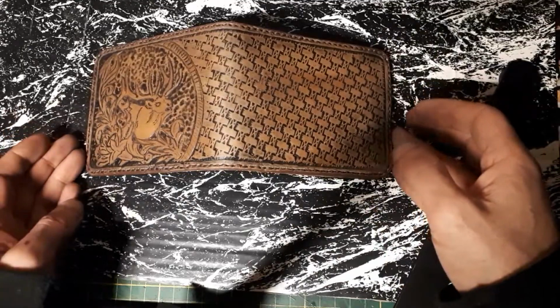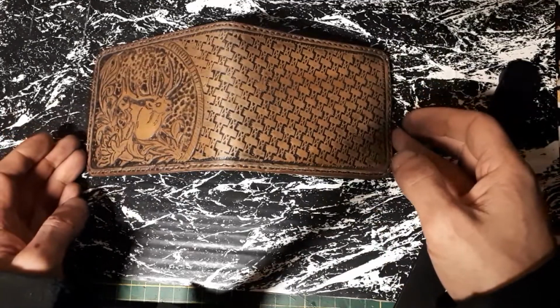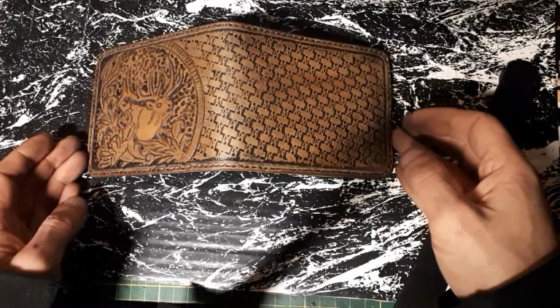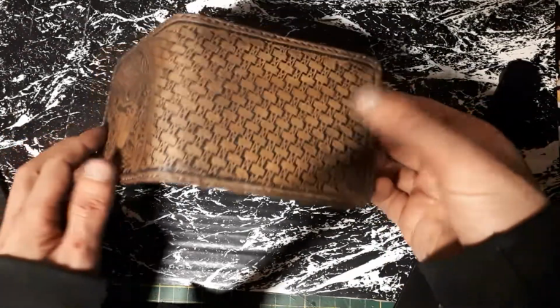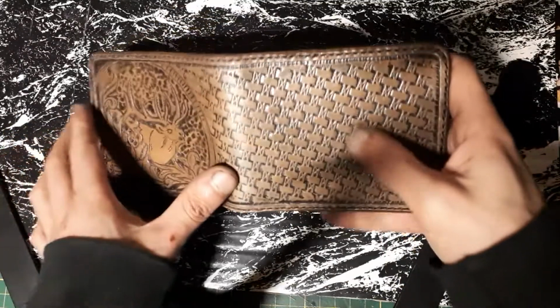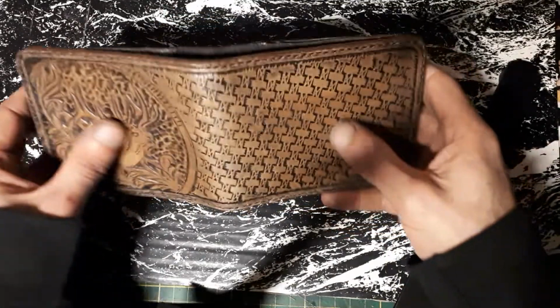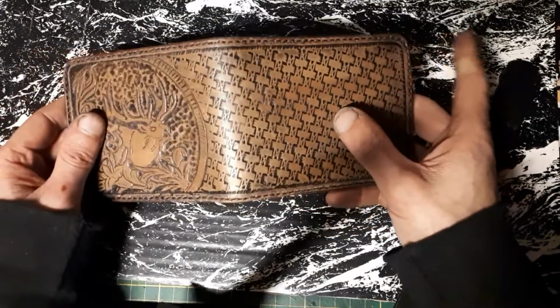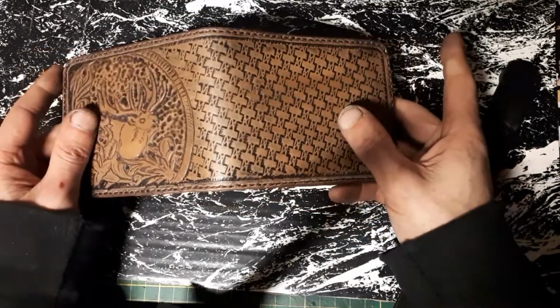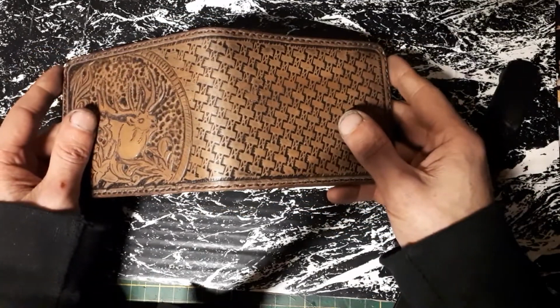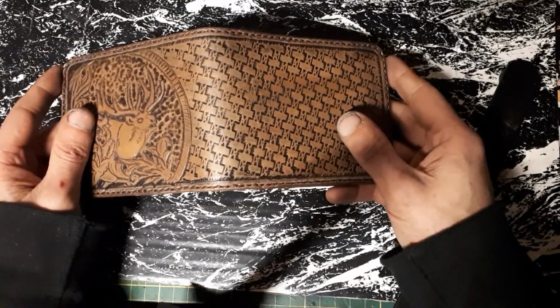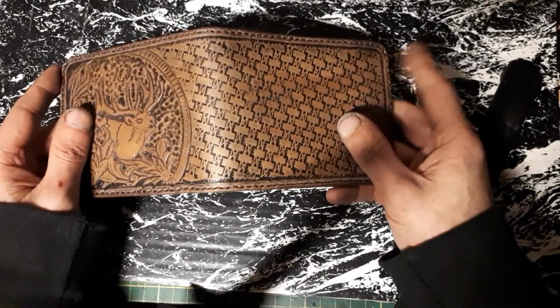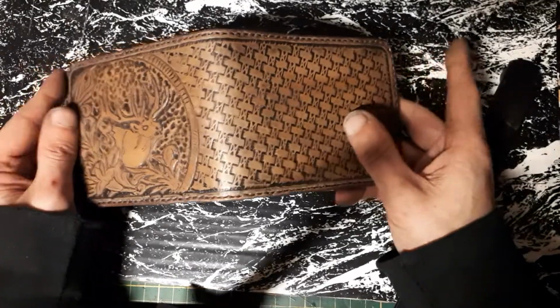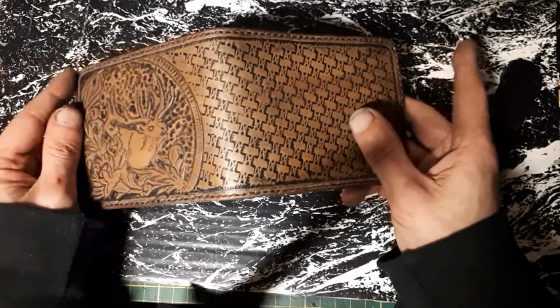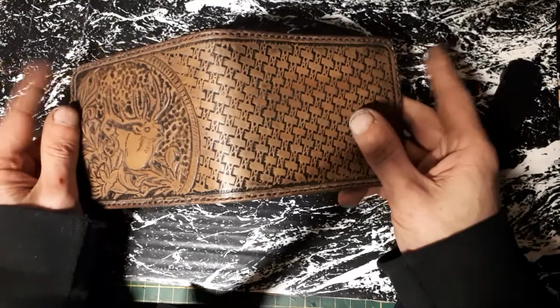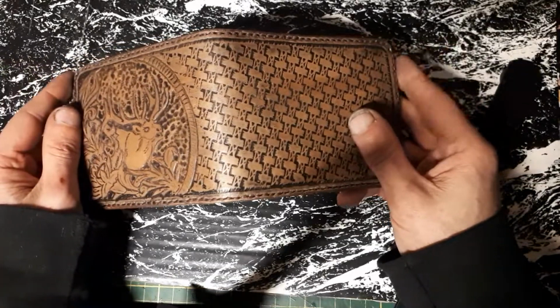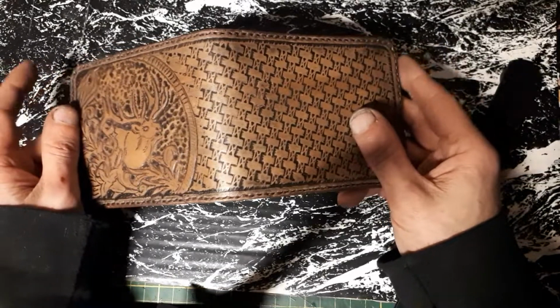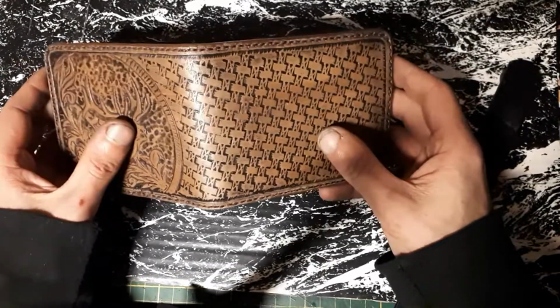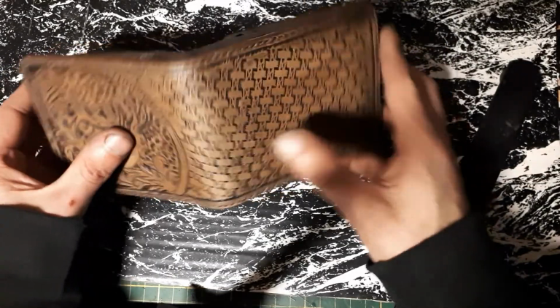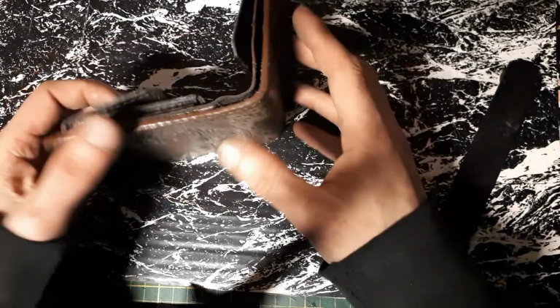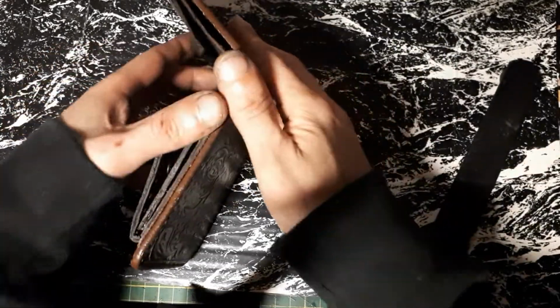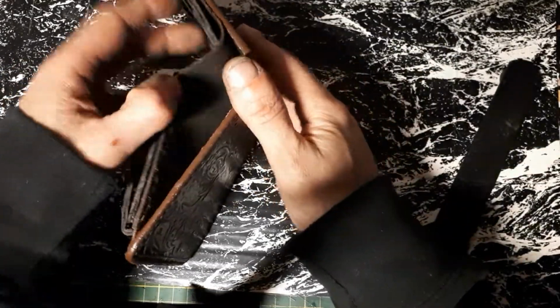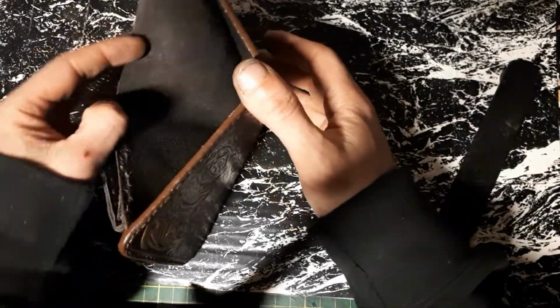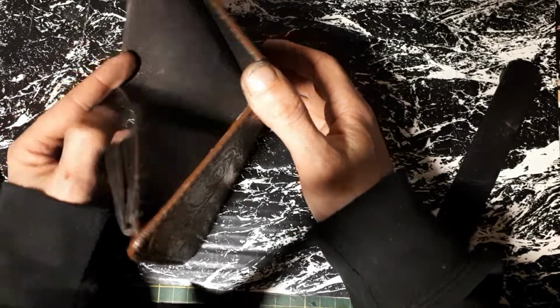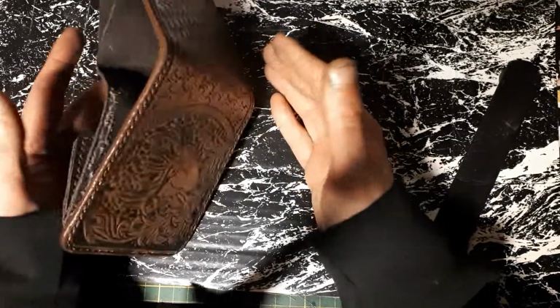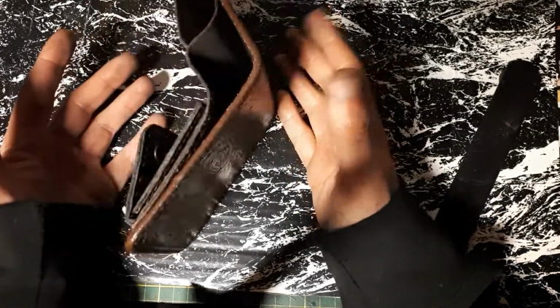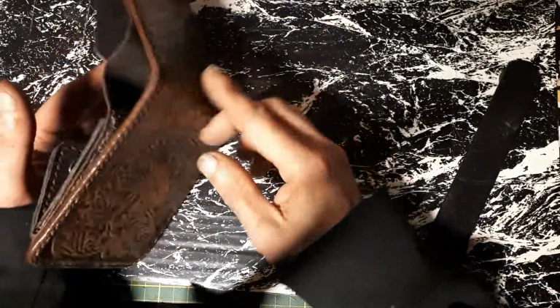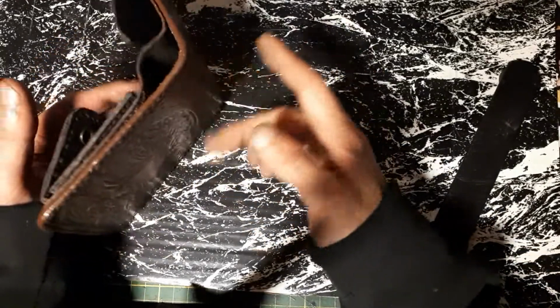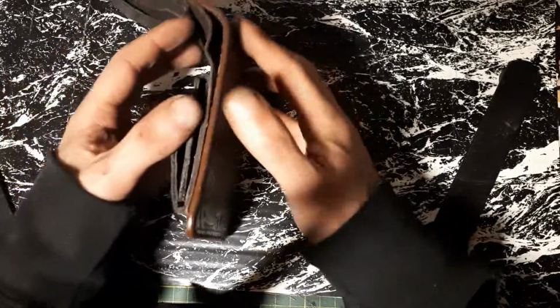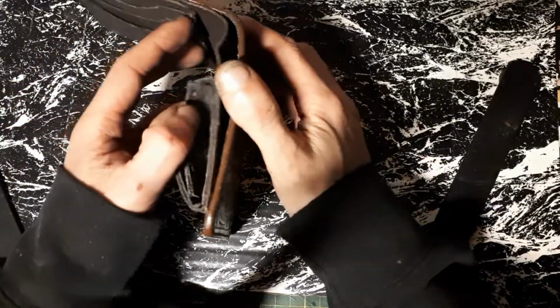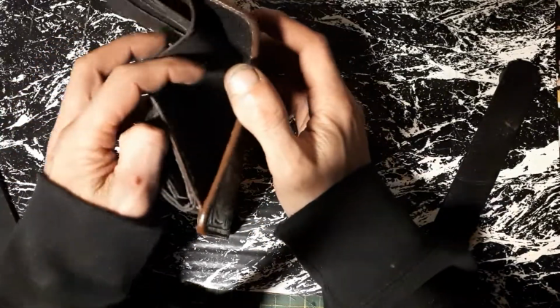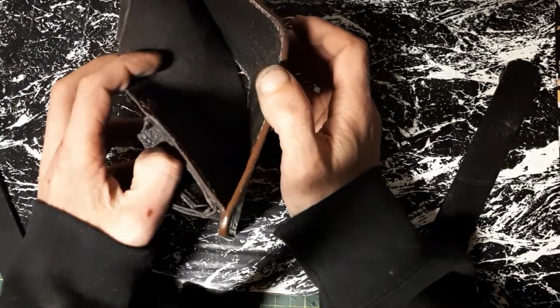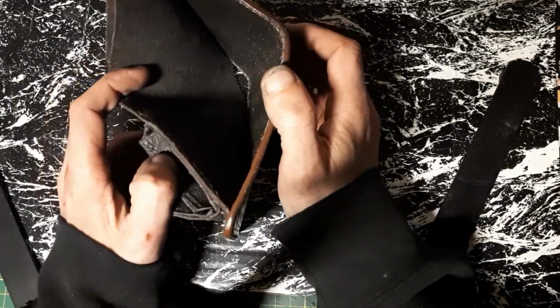I really, really like how it turned out. I'm gonna maybe end up building one for myself with some different well pattern, some different design.